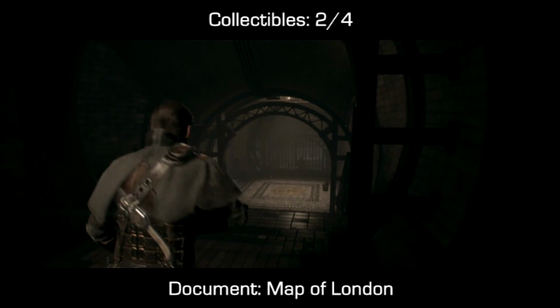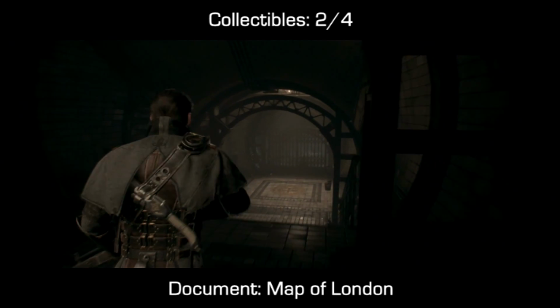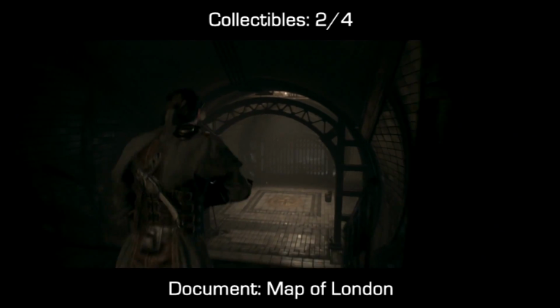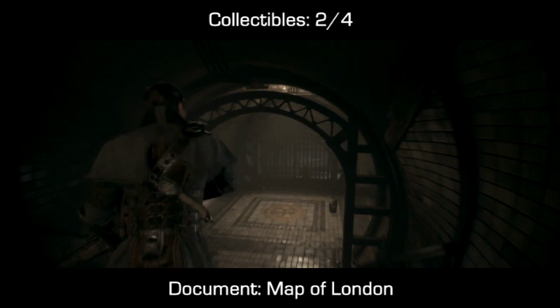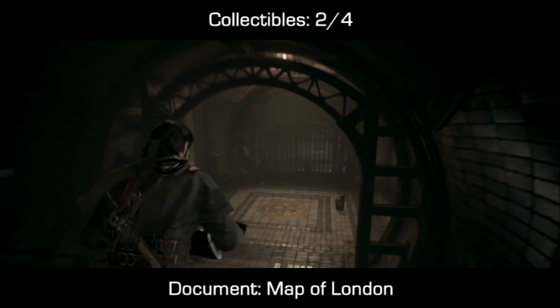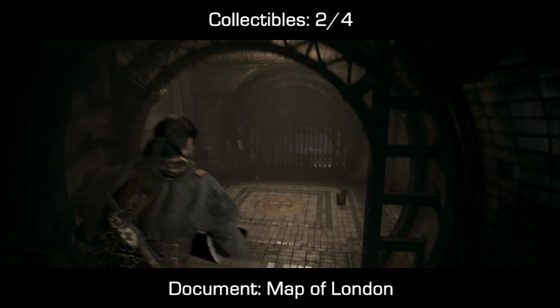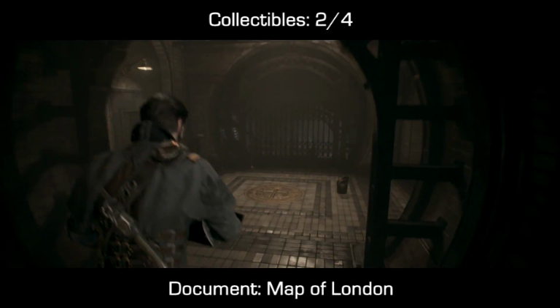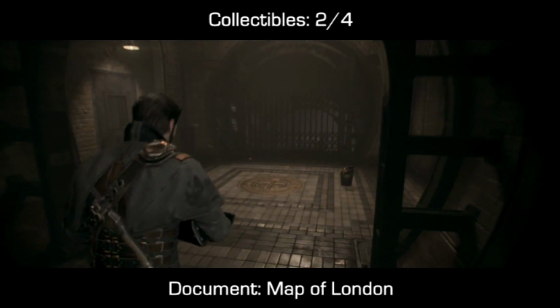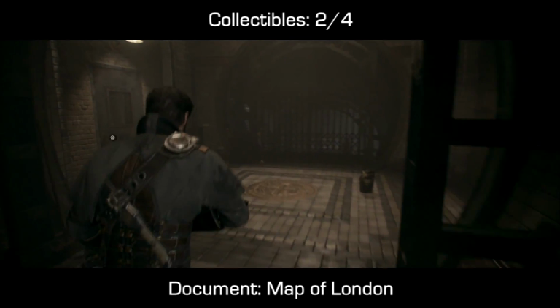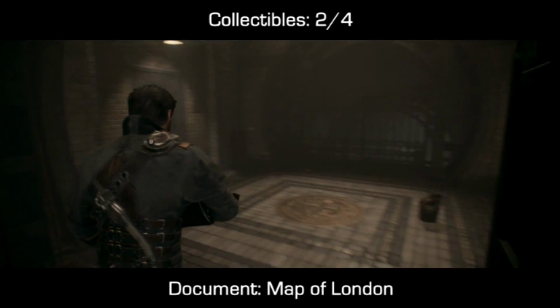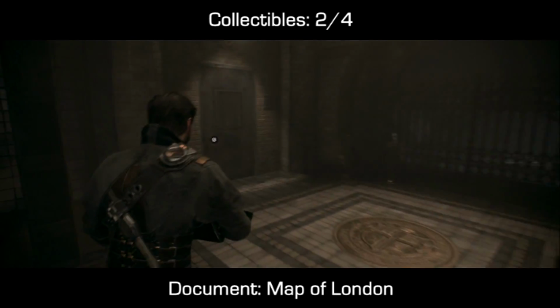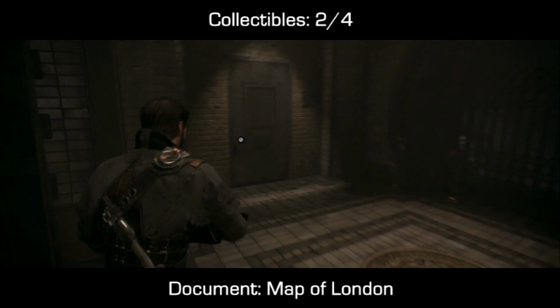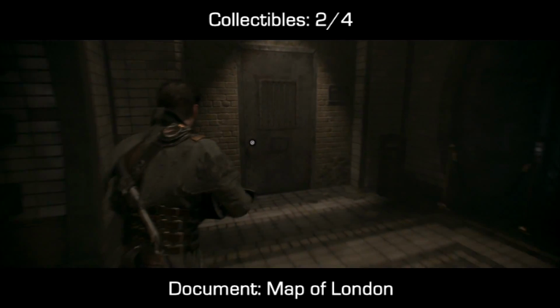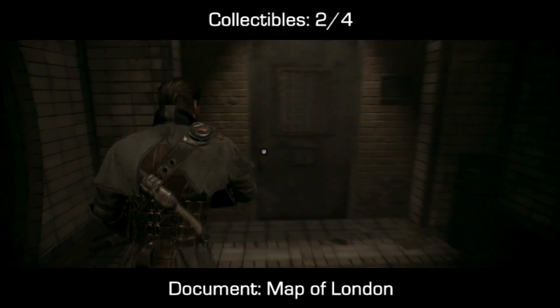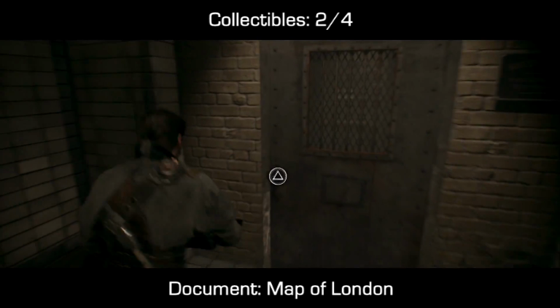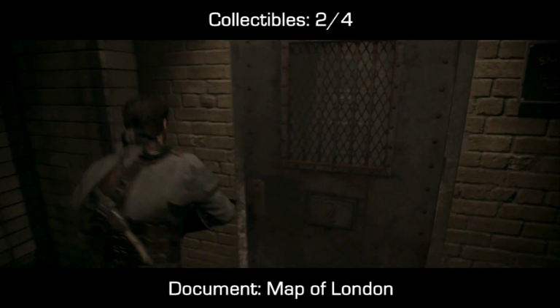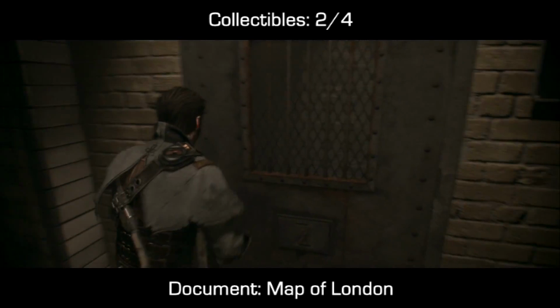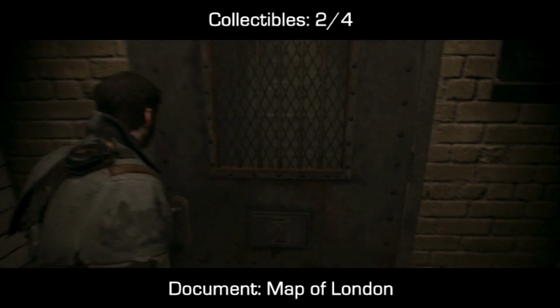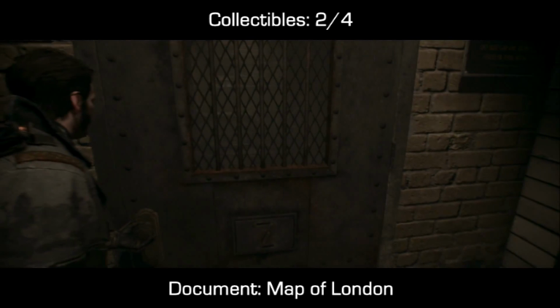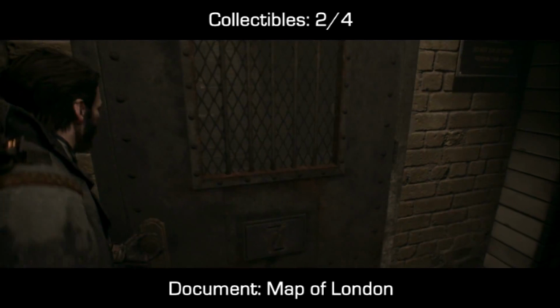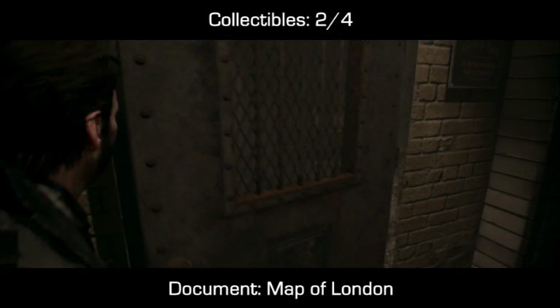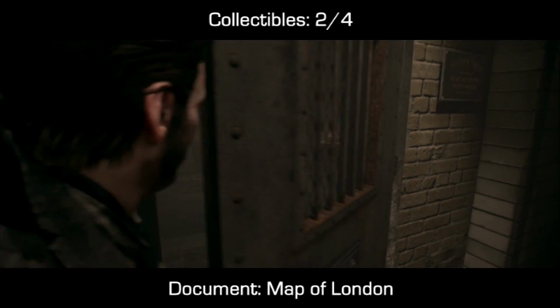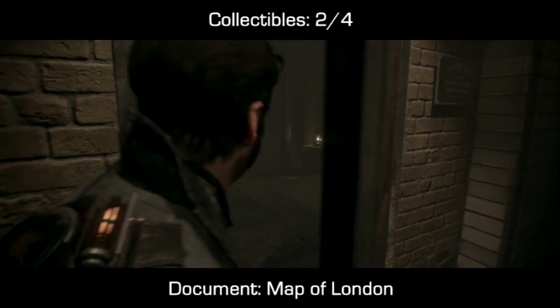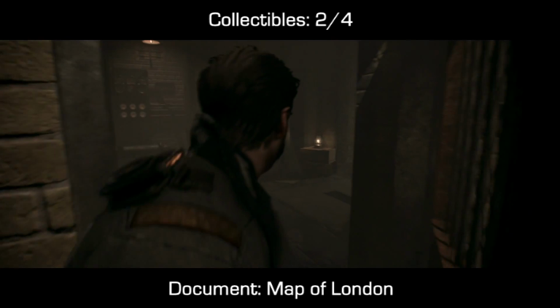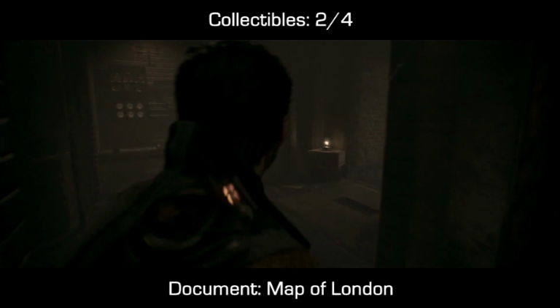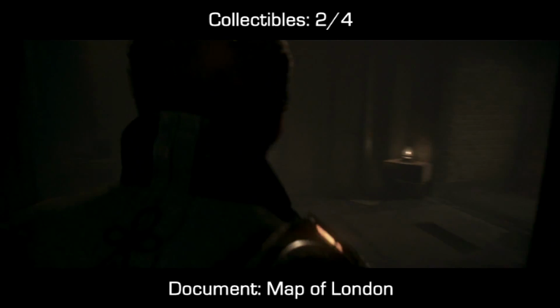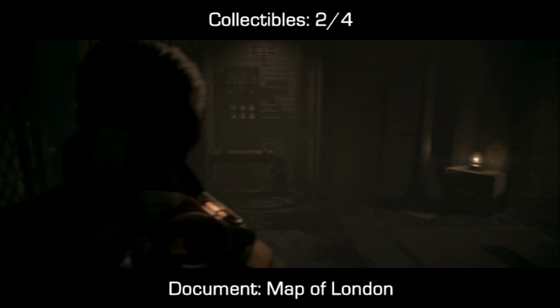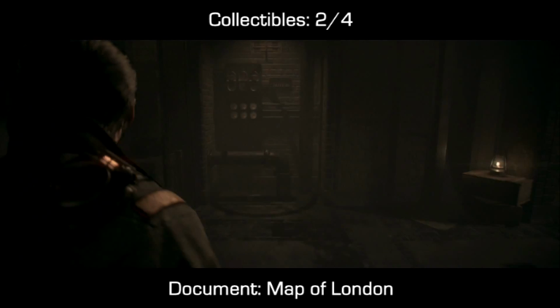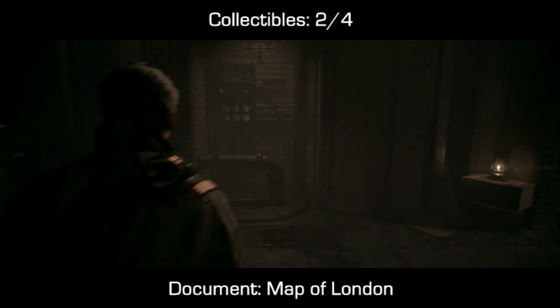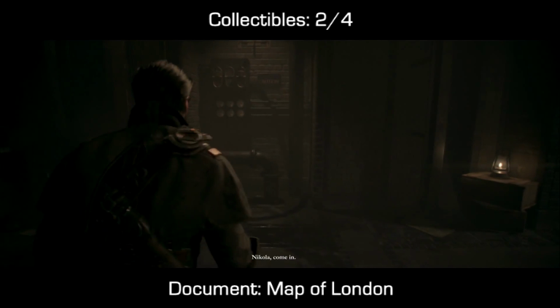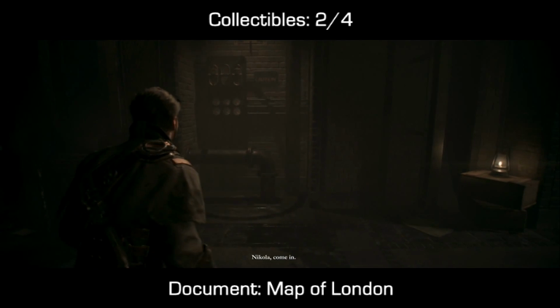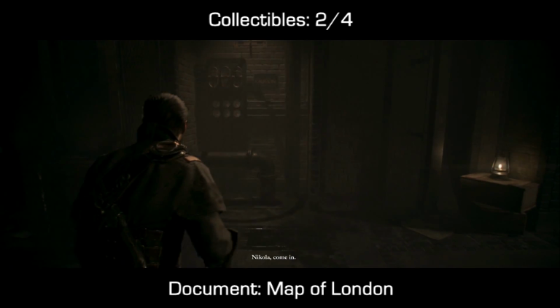Next up is a document. This is not the last document or photograph in the game, so keep that in mind. You'll walk just right after that newspaper. You'll walk down some stairs, take a left through this door, which will trigger some dialogue in the game.